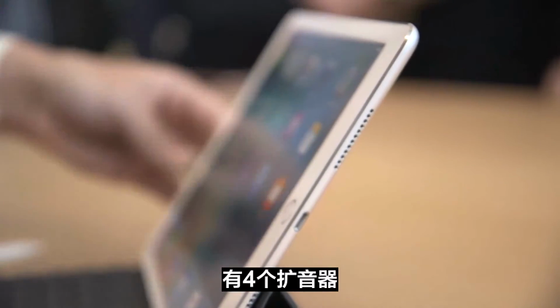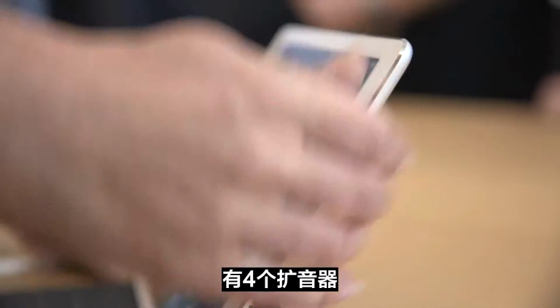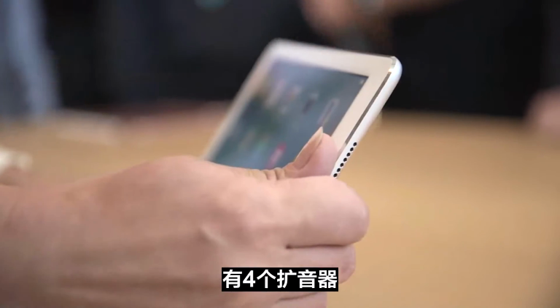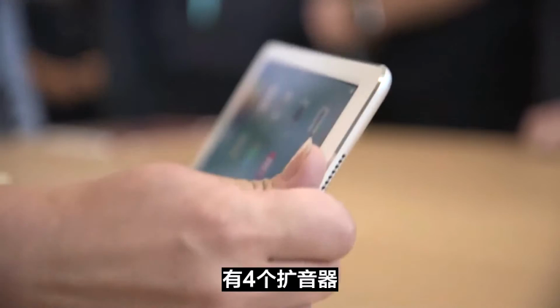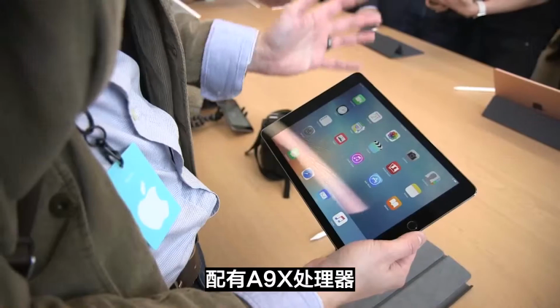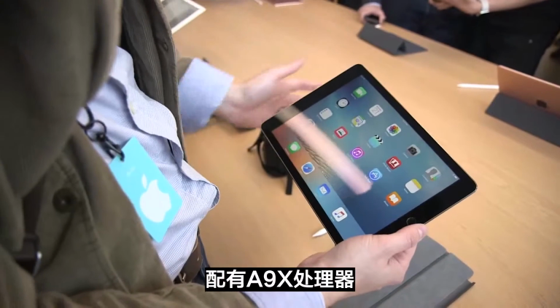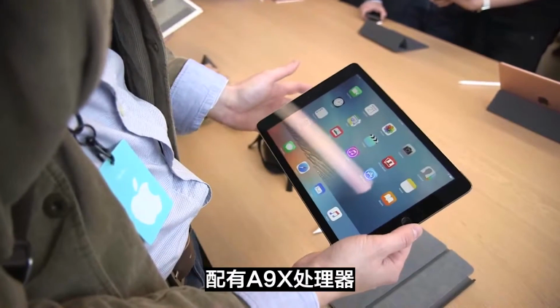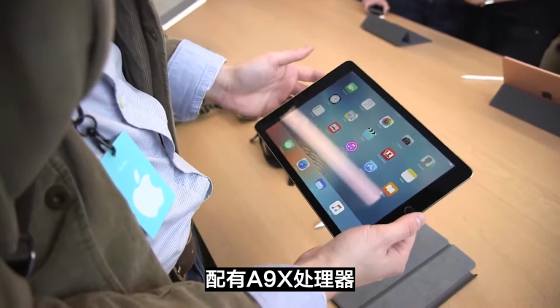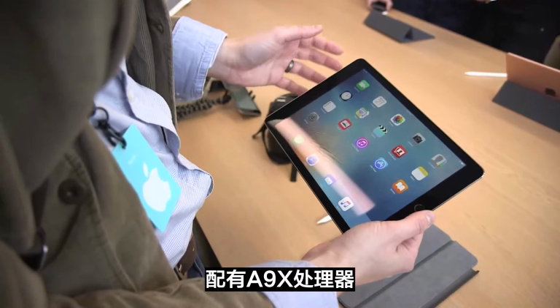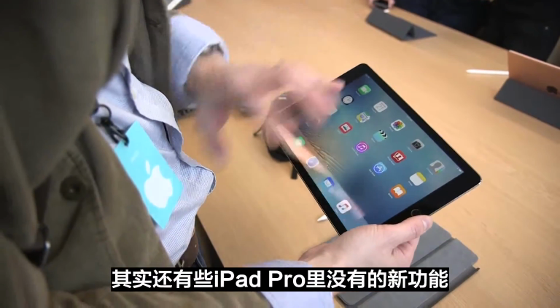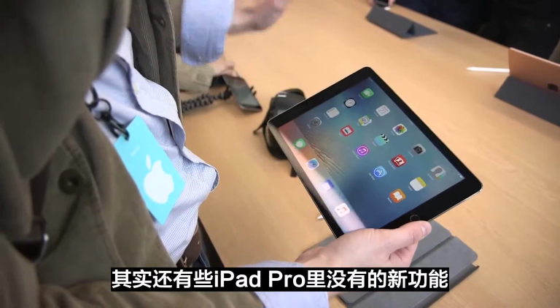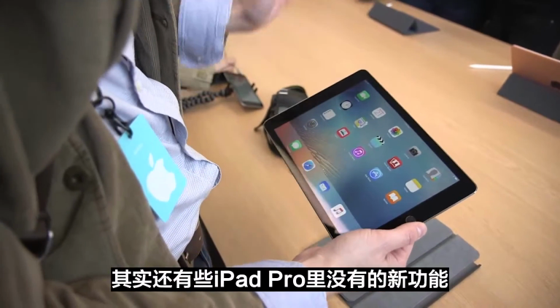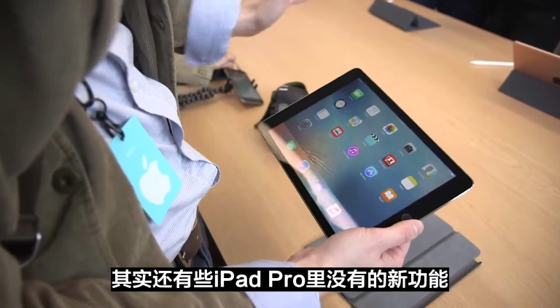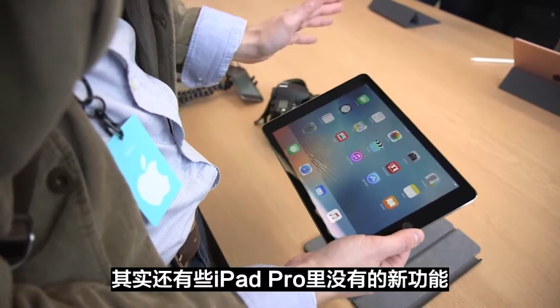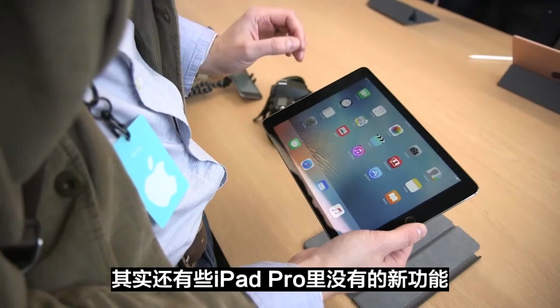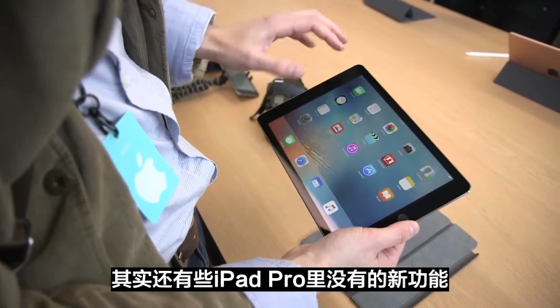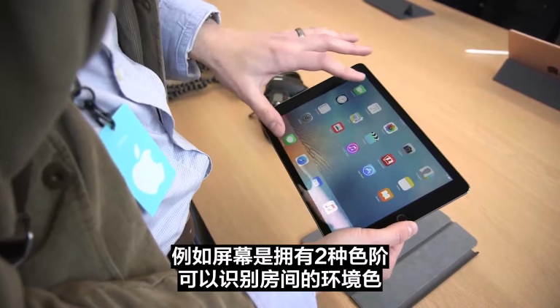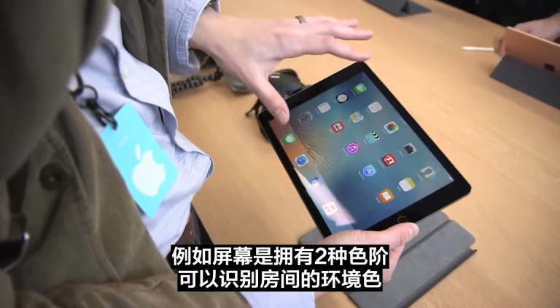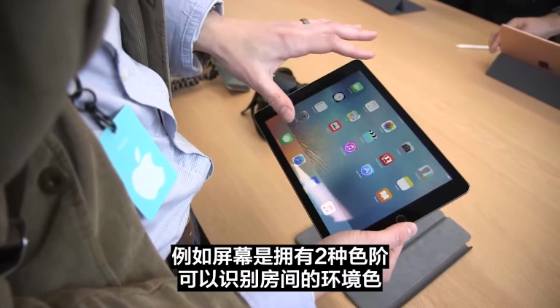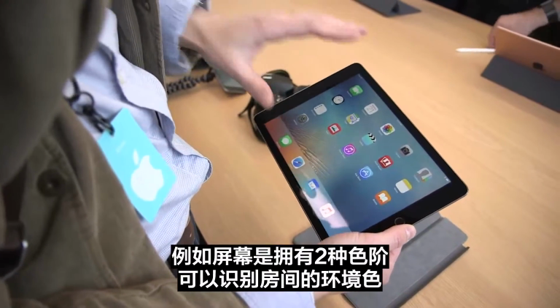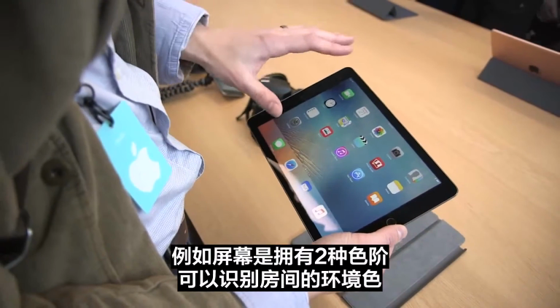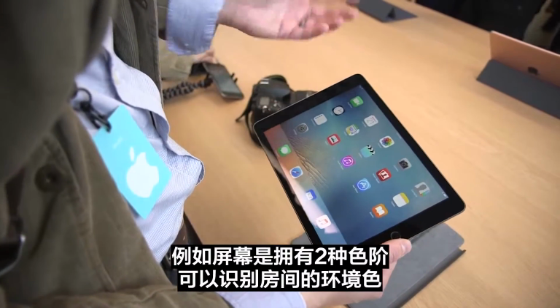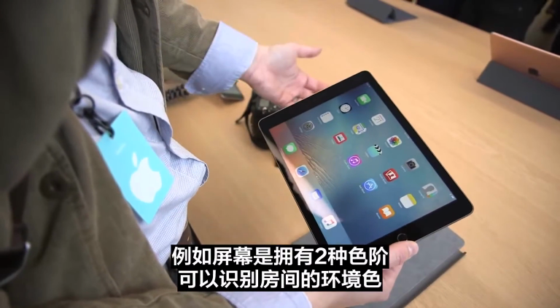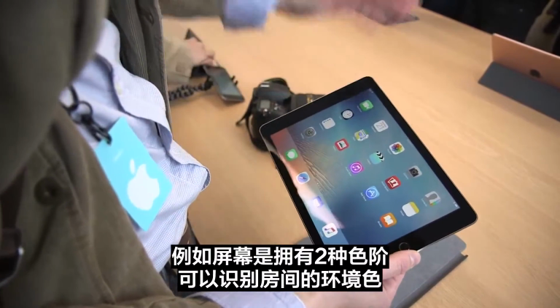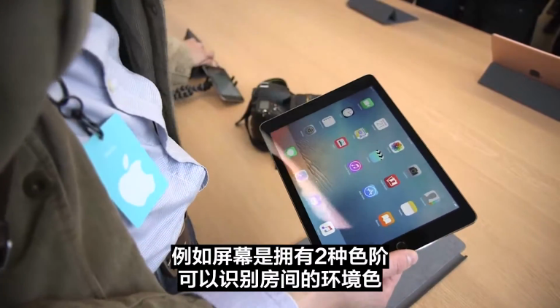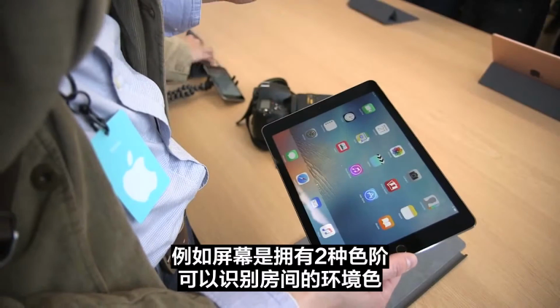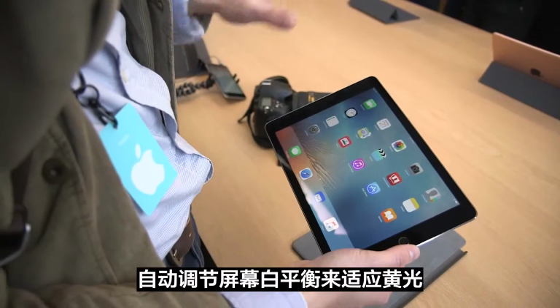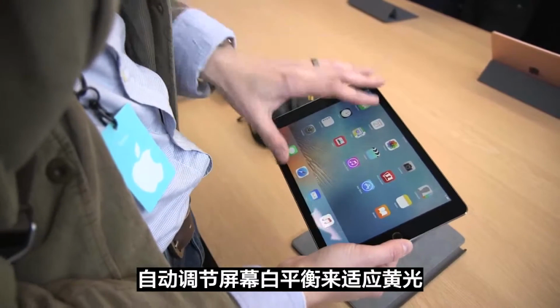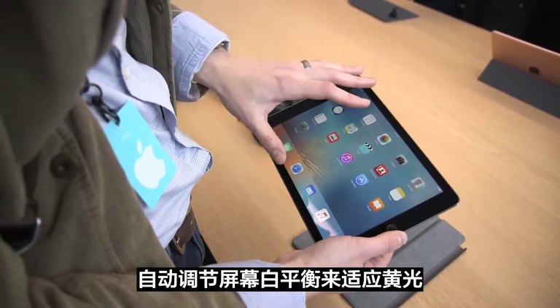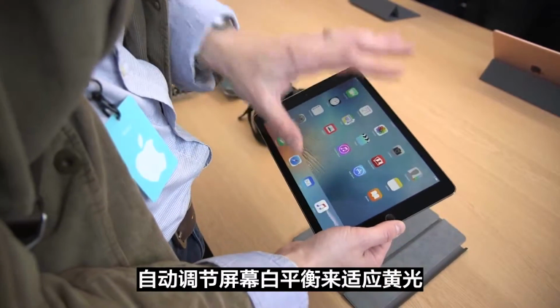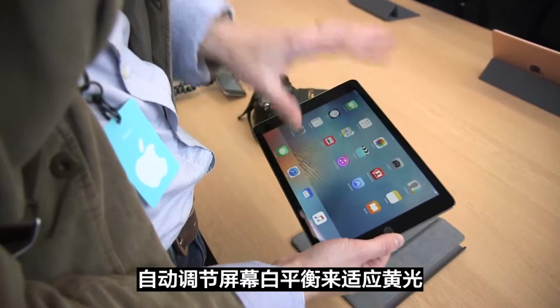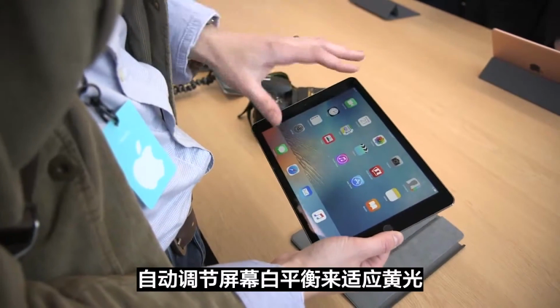So we have four speakers, we have the A9X processor. Actually we have some technology that isn't in the new iPad Pro. For example, the screen has got this True Tone display that will read the ambient color in the room and adjust the color temperature of the screen to match.